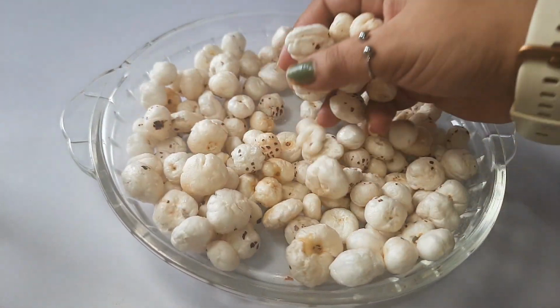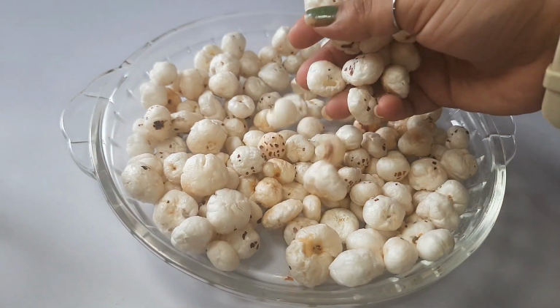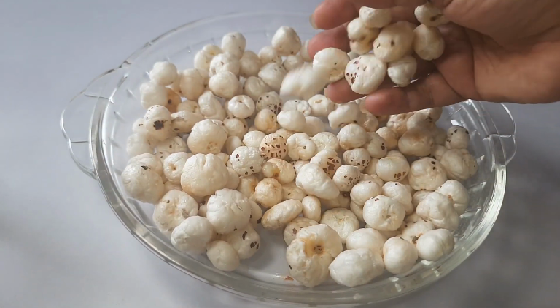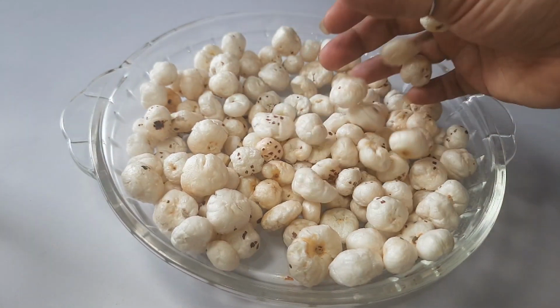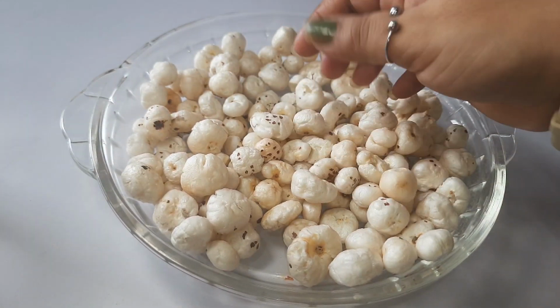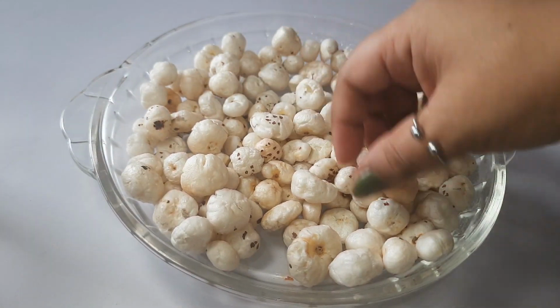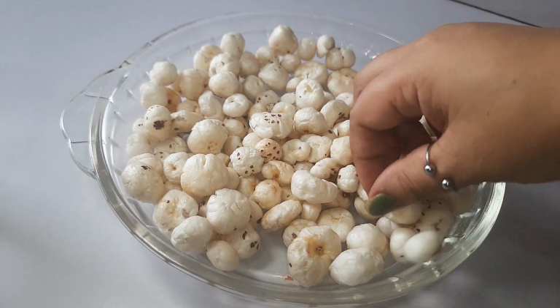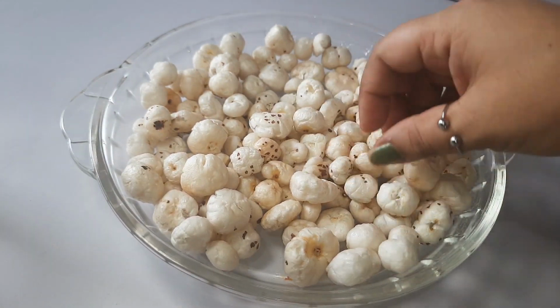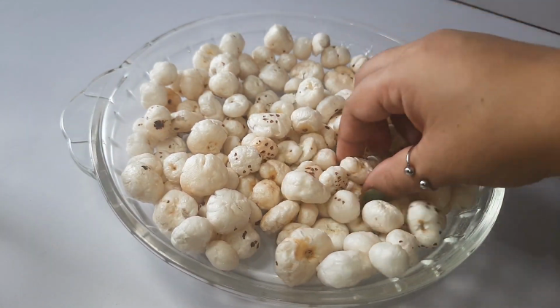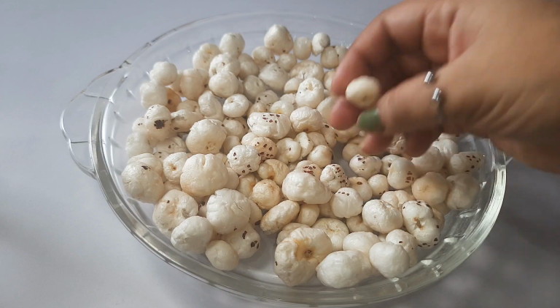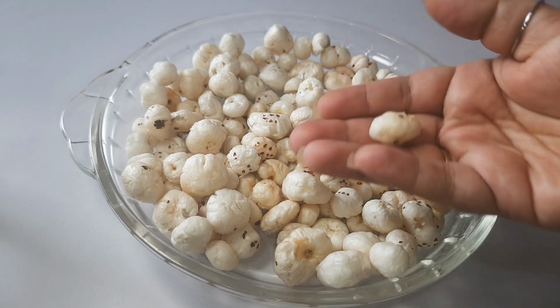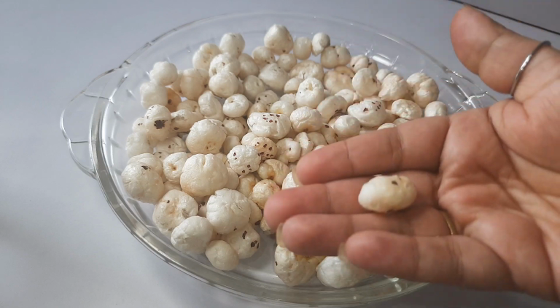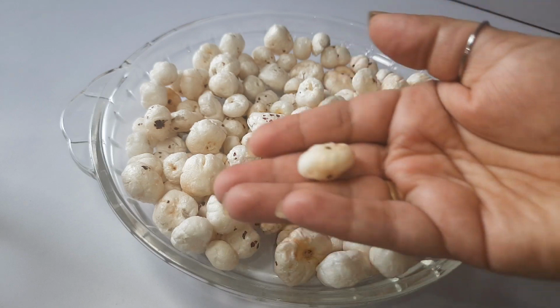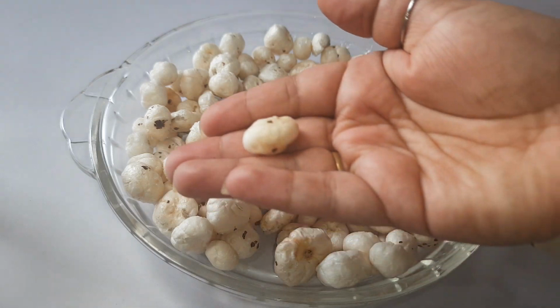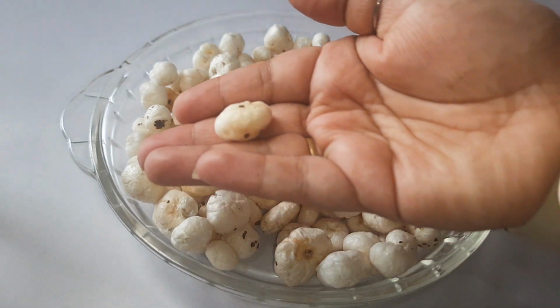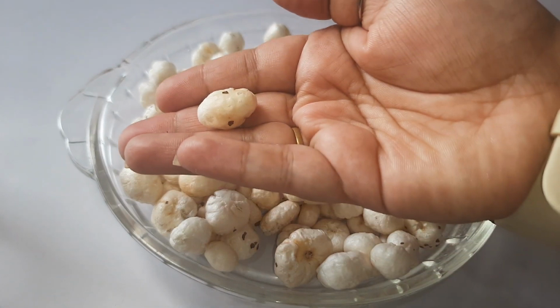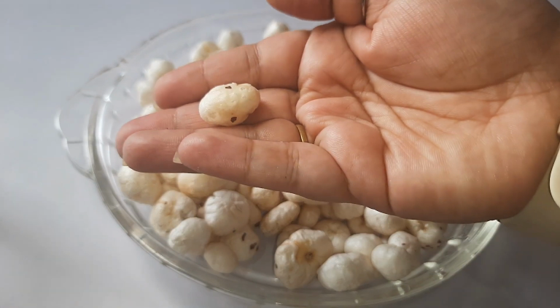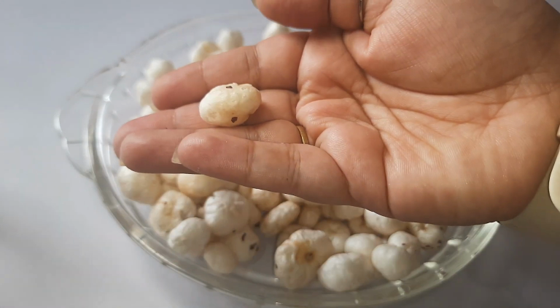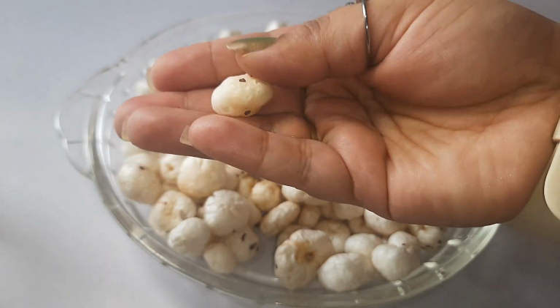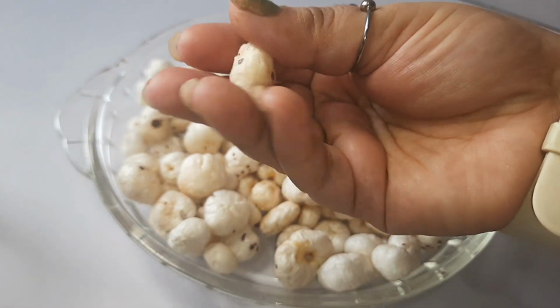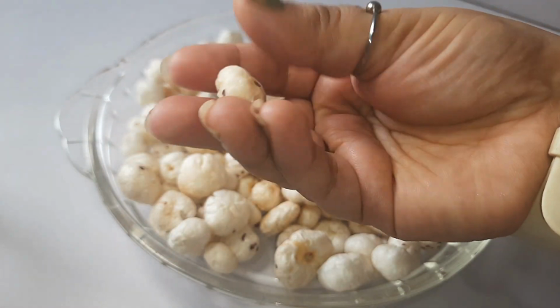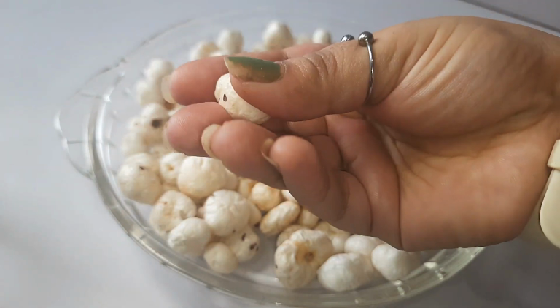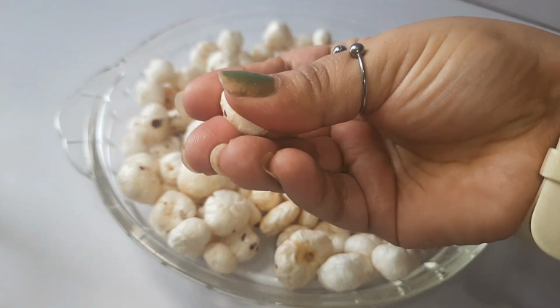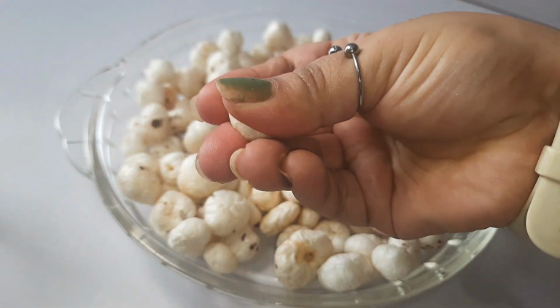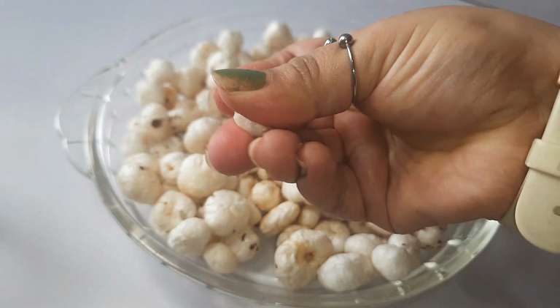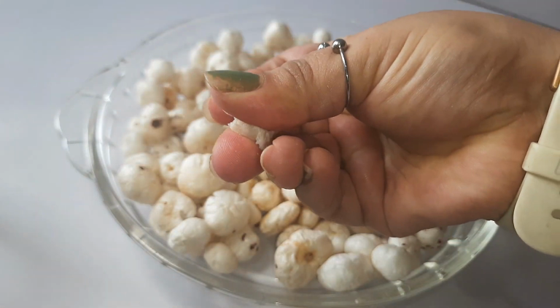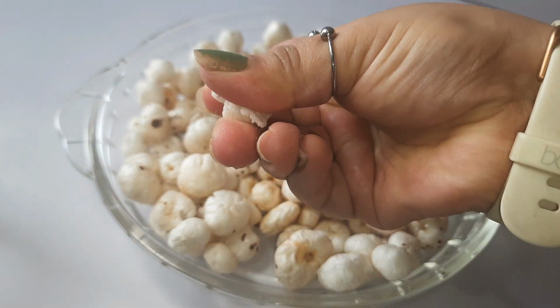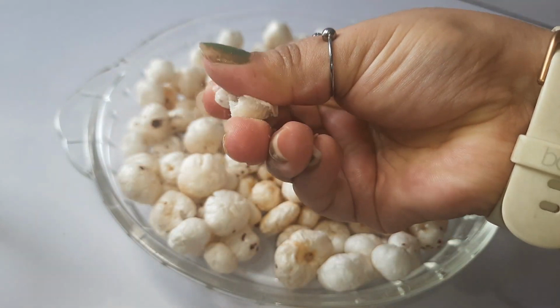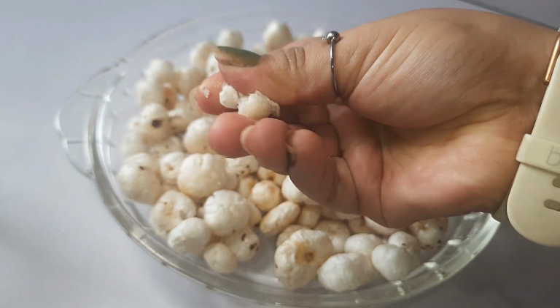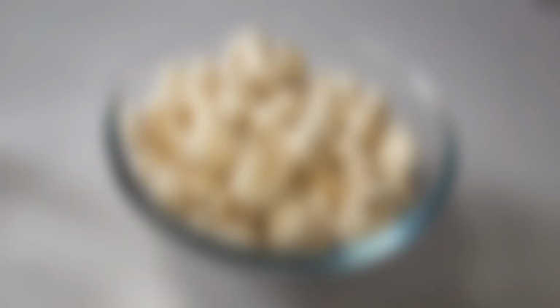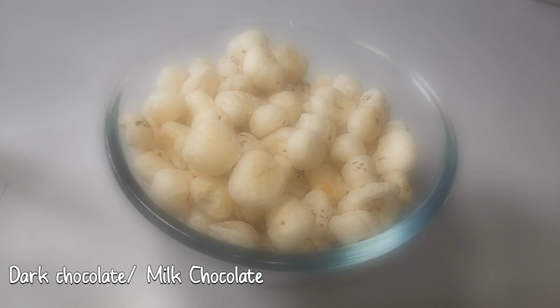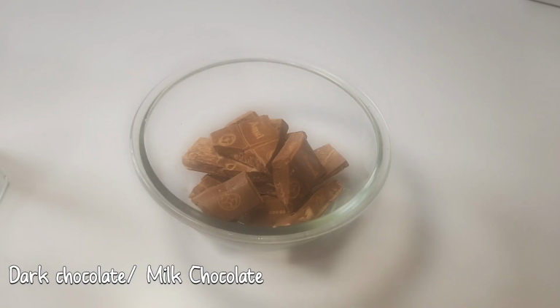Right now it is very chewy, but after the heat it becomes very crispy. Now our fox nuts are ready.